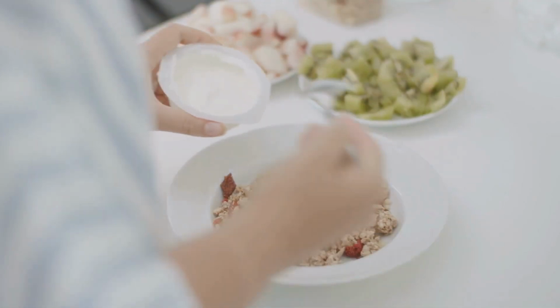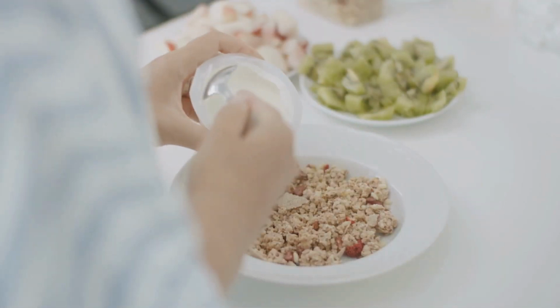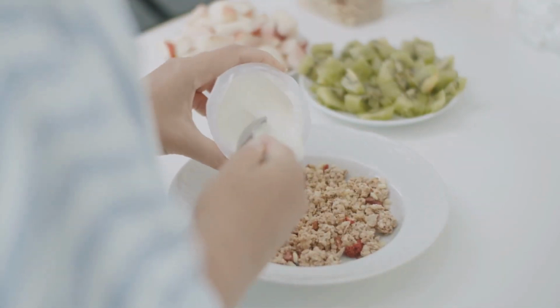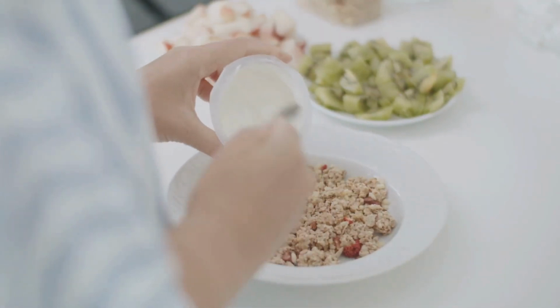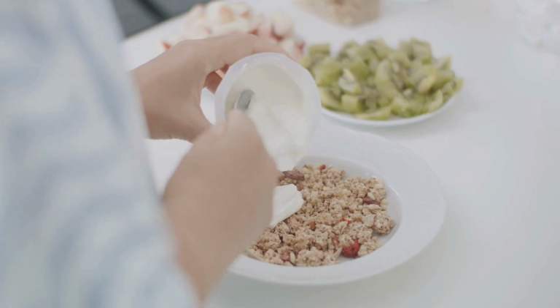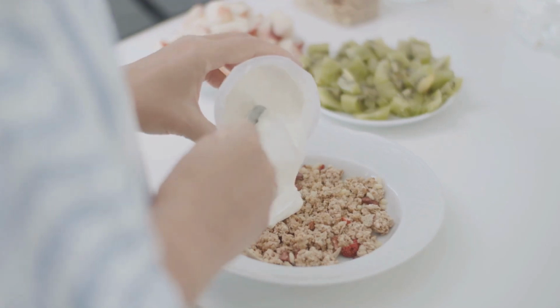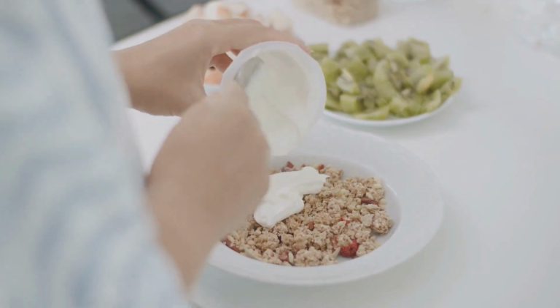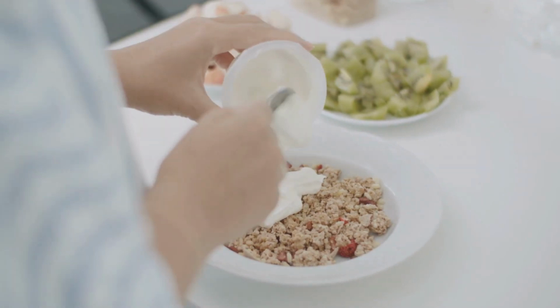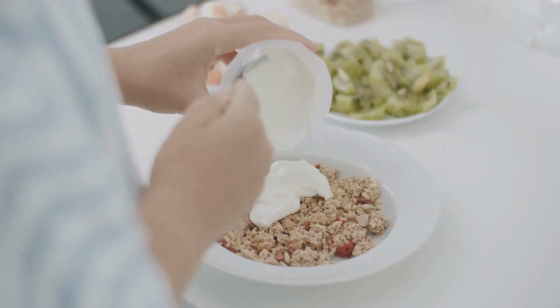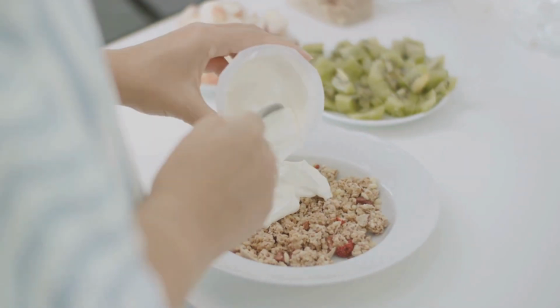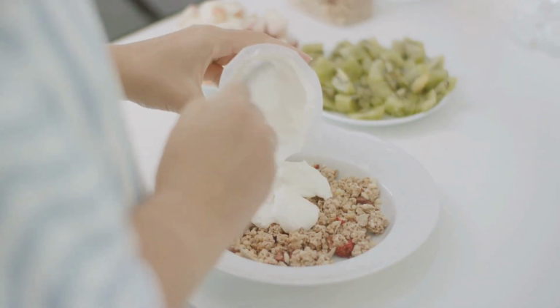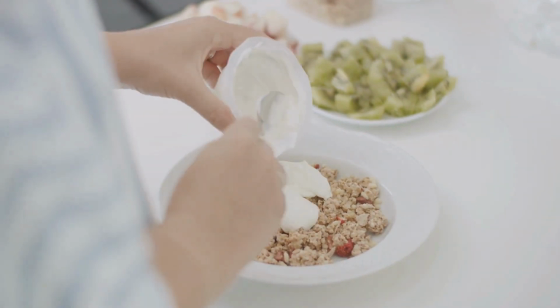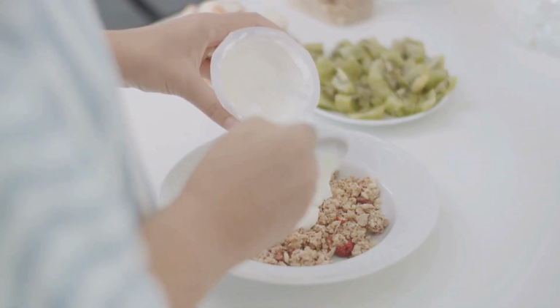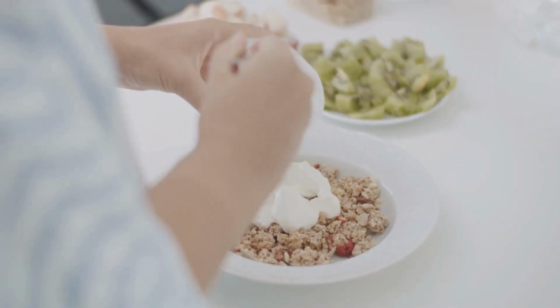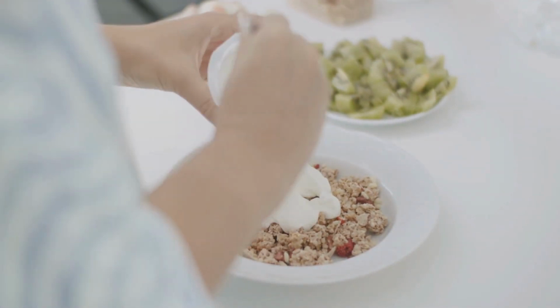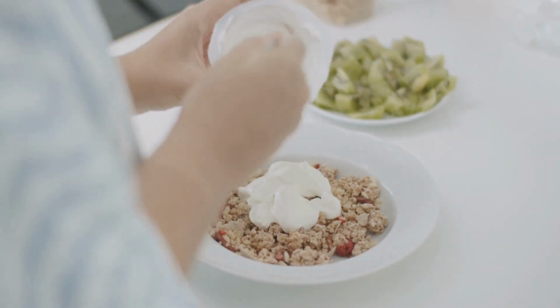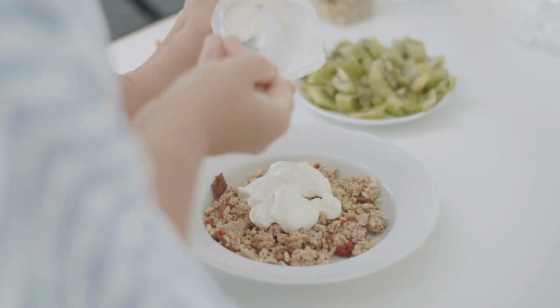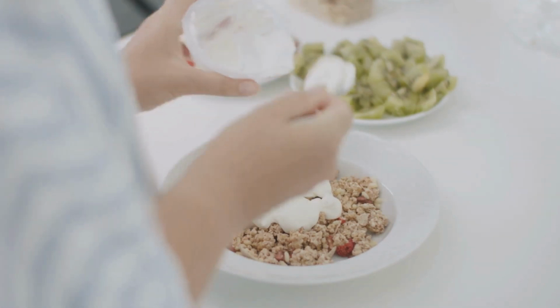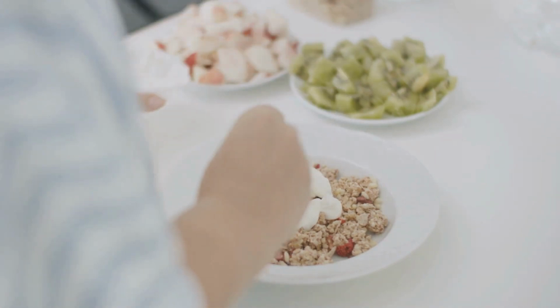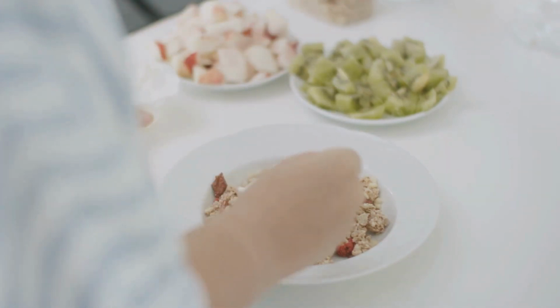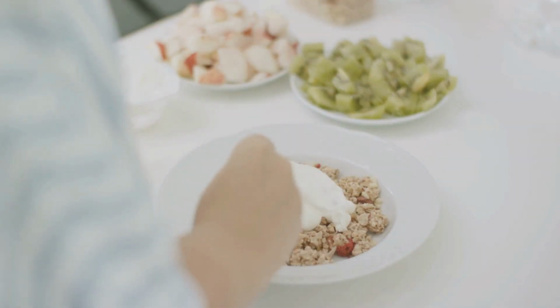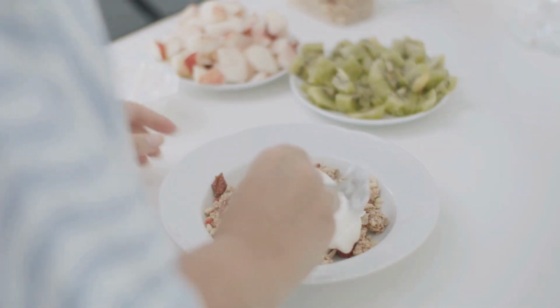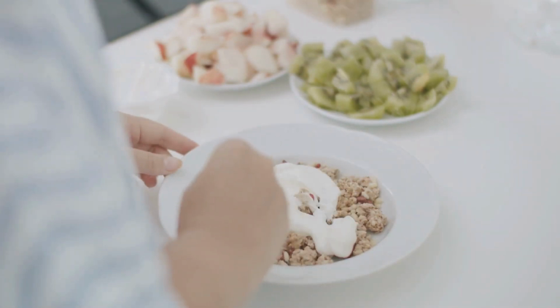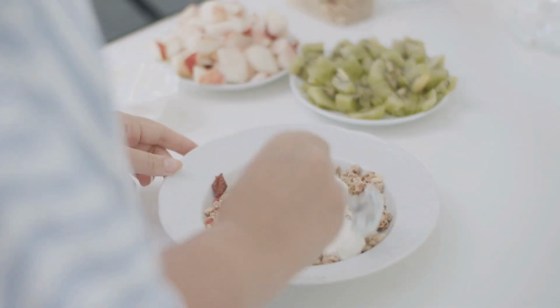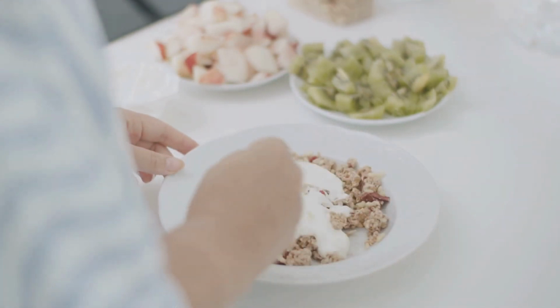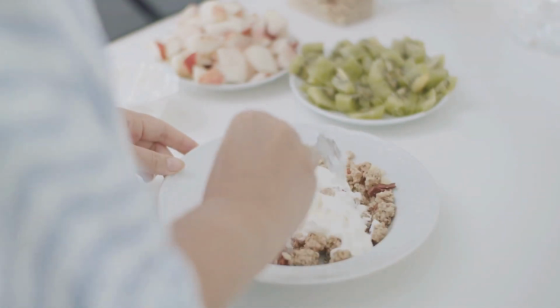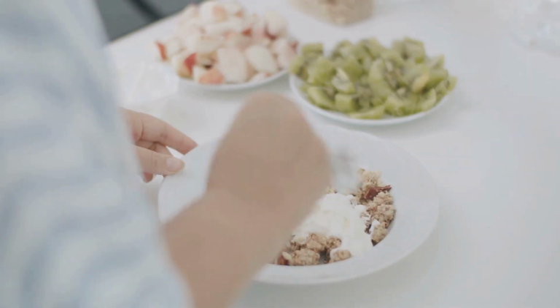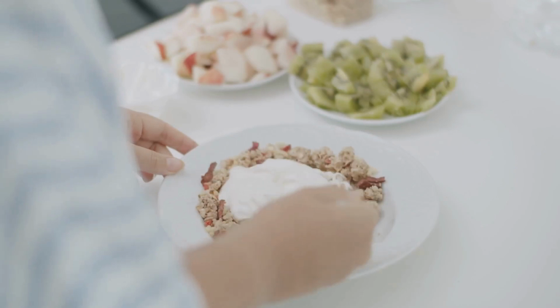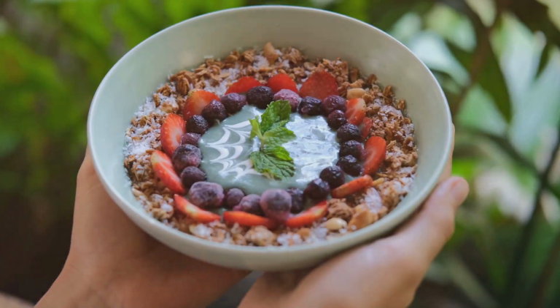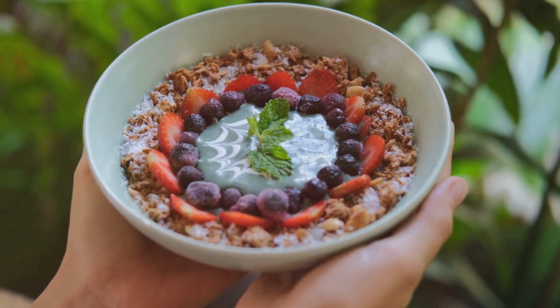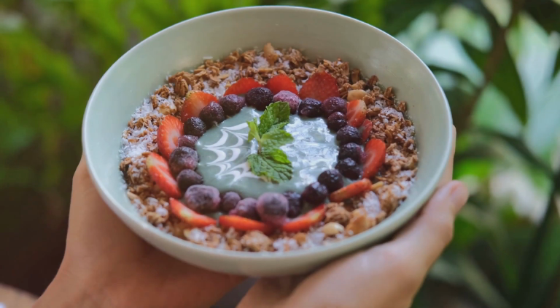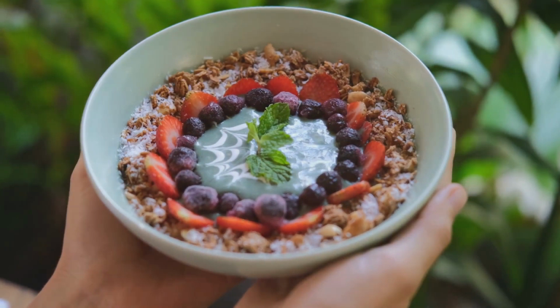Remember, a good breakfast sets the tone for the rest of your day. So why not make it a celebration of good health? Try these recipes, mix and match, and make them your own. After all, variety is the spice of life, and these 8 breakfast ideas are just the beginning.